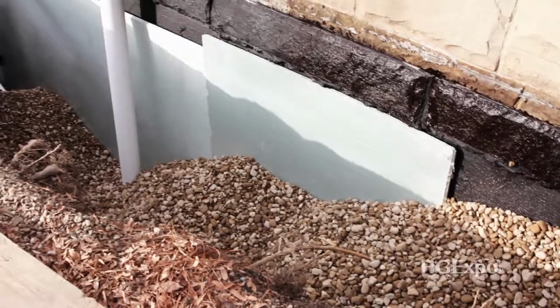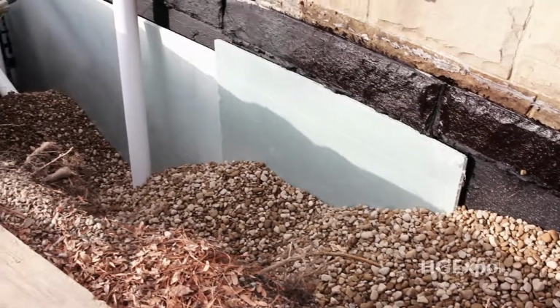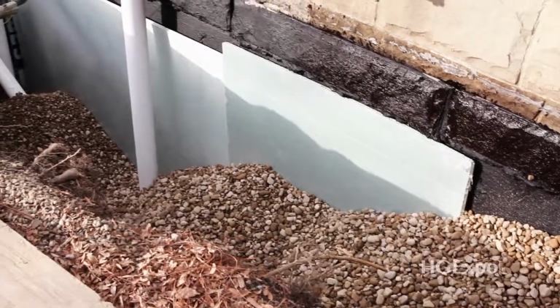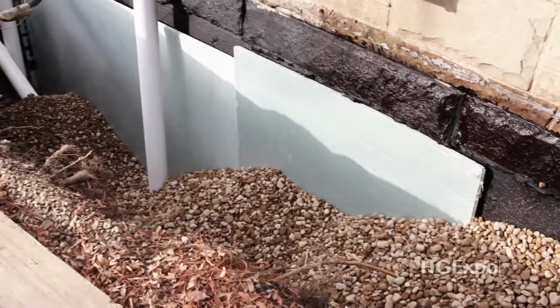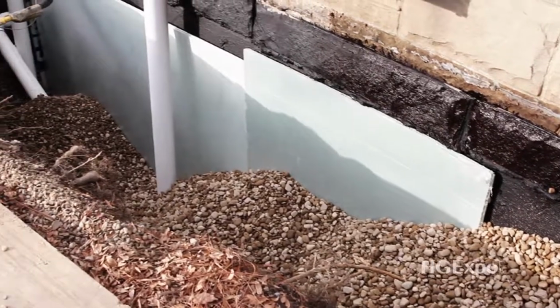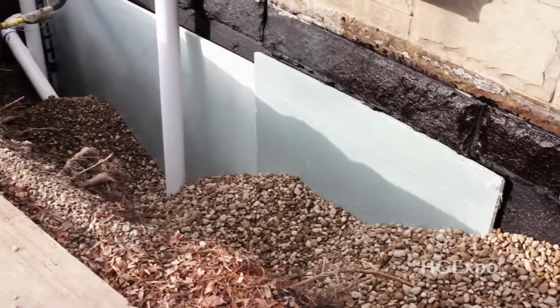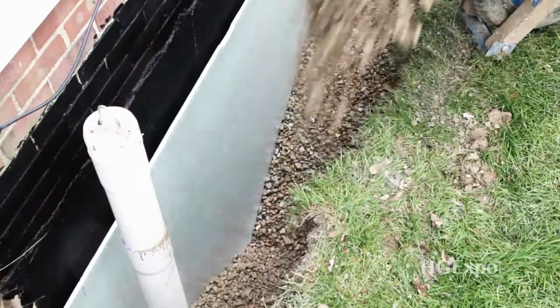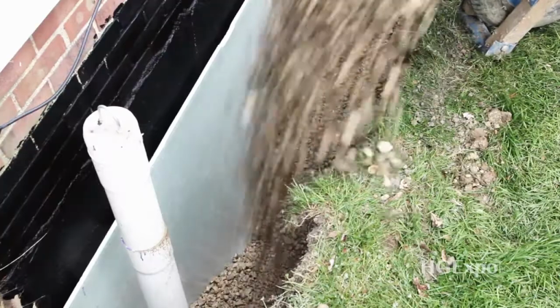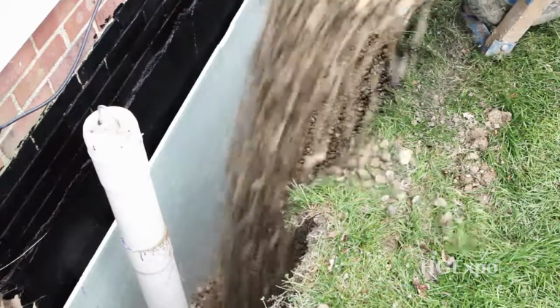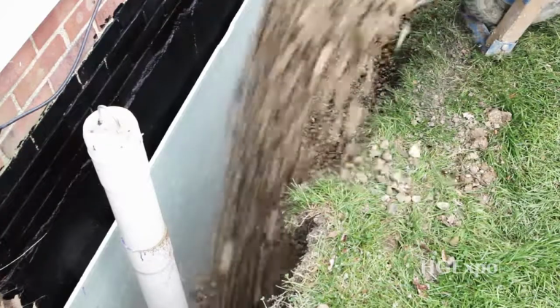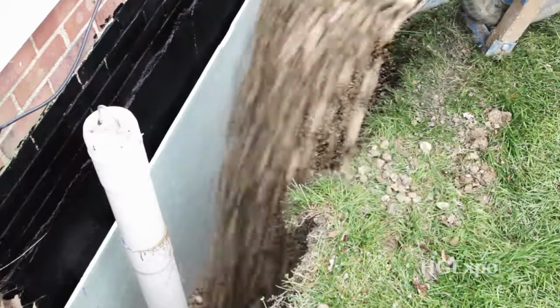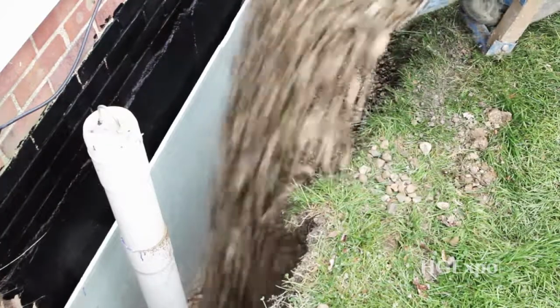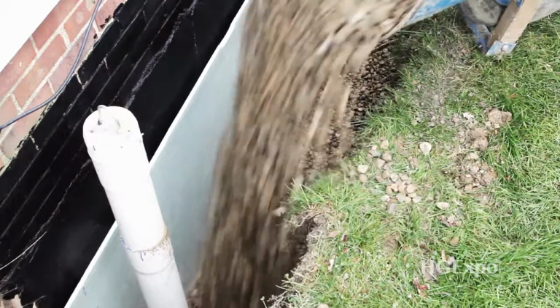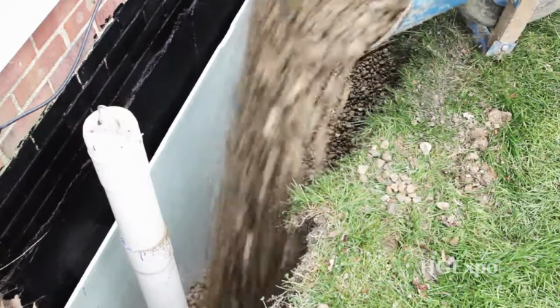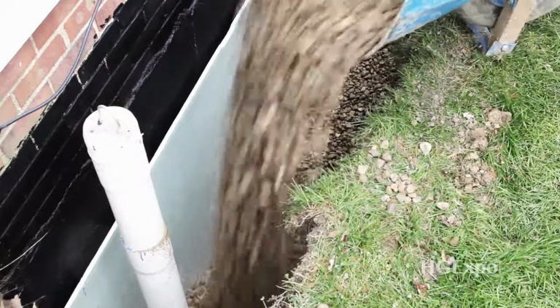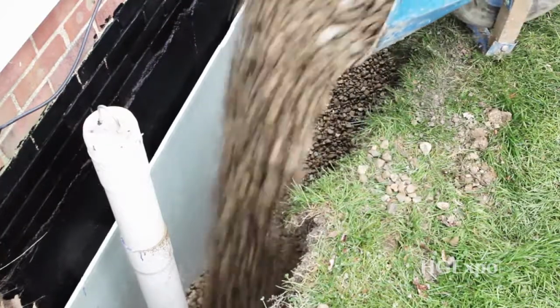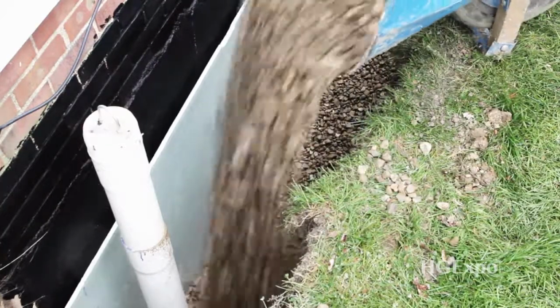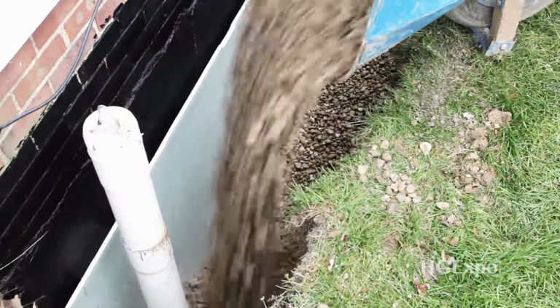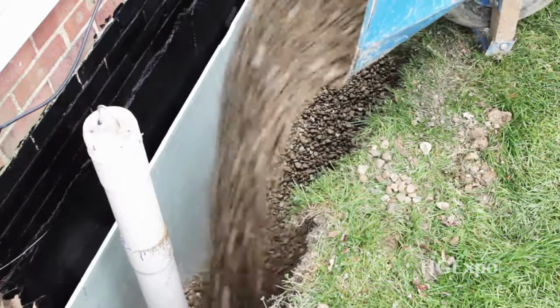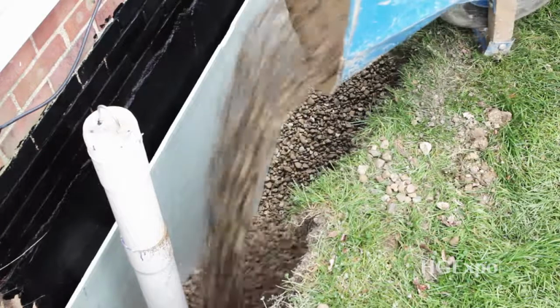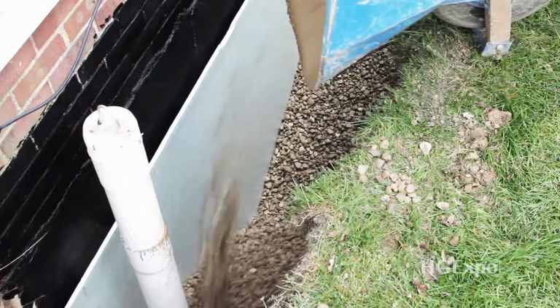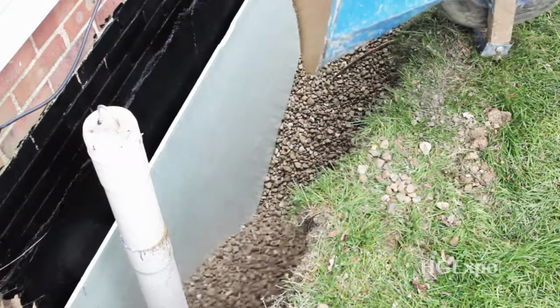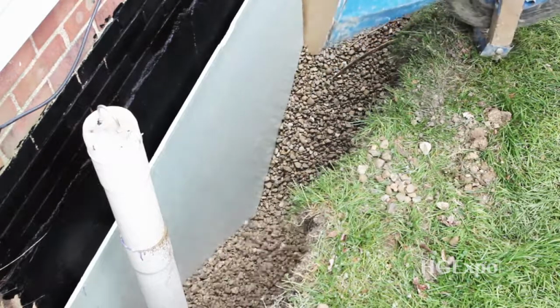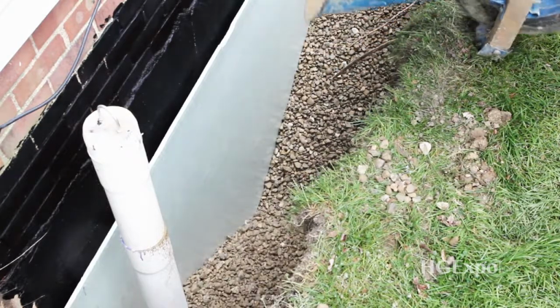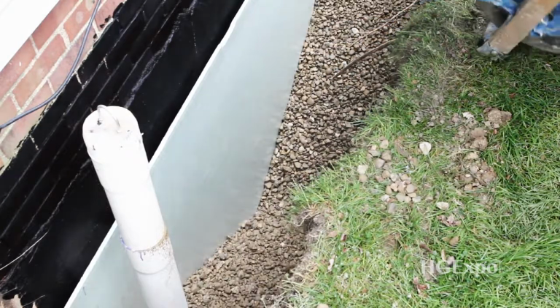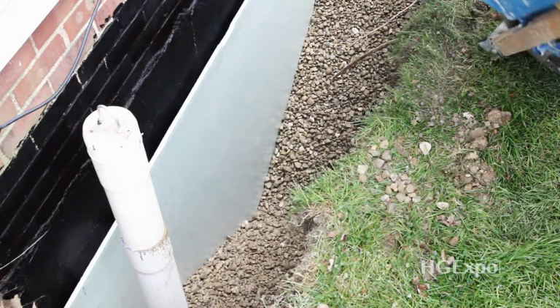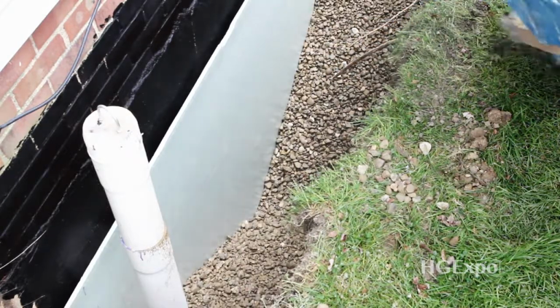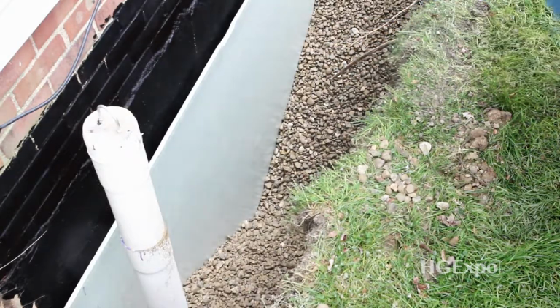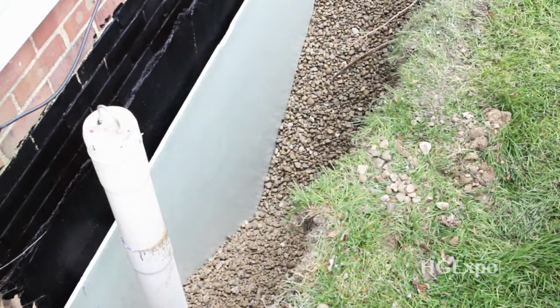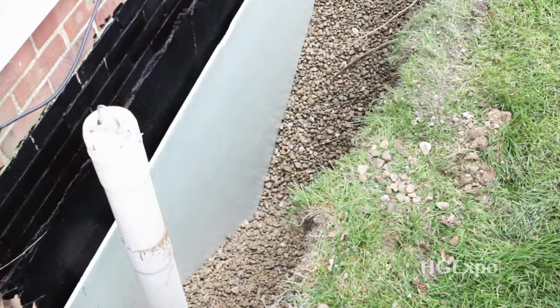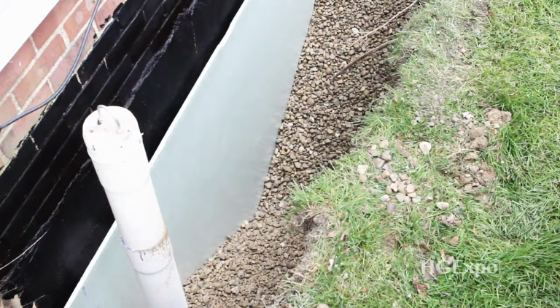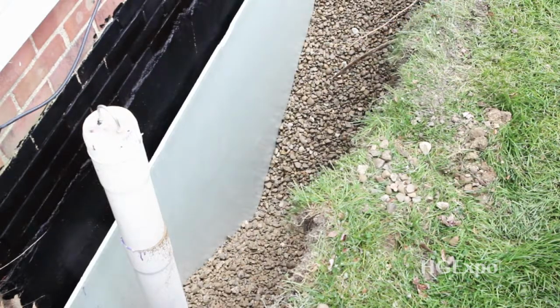We excavate to the footer, replace the drain tile, seal the wall, and backfill with gravel. Any water that runs down the basement wall gets to the footer, drain tile, and leaves.